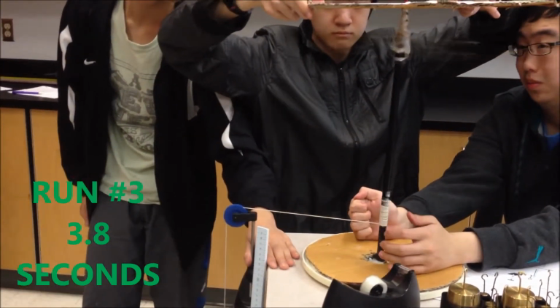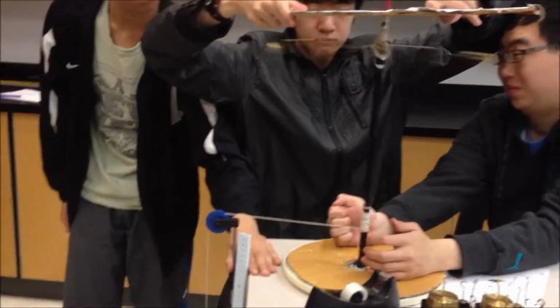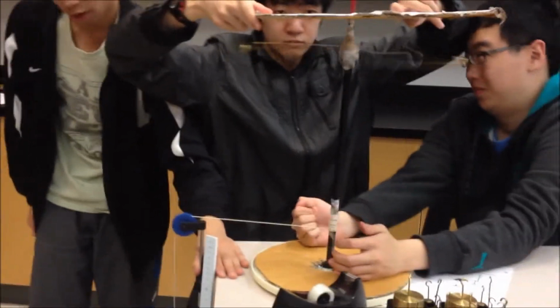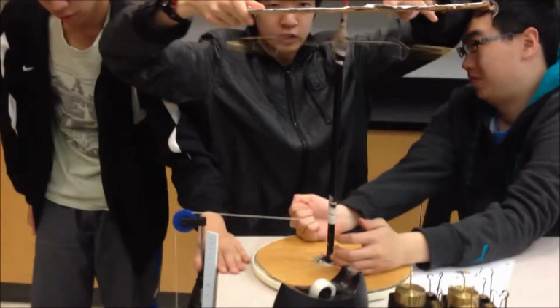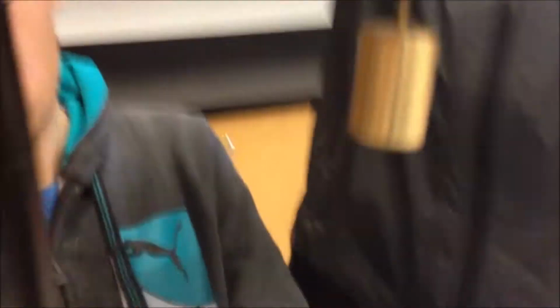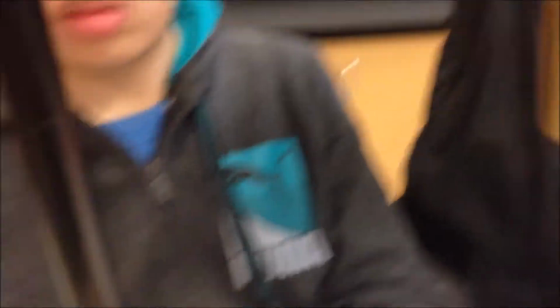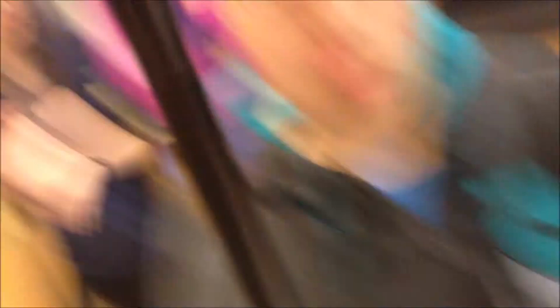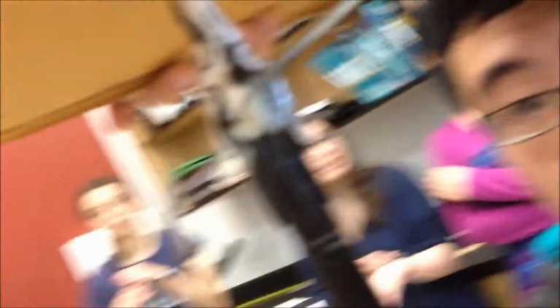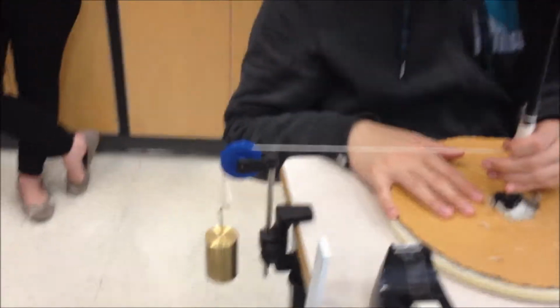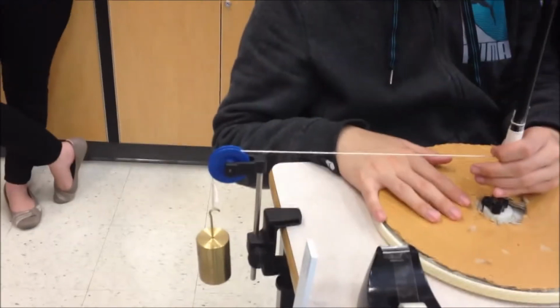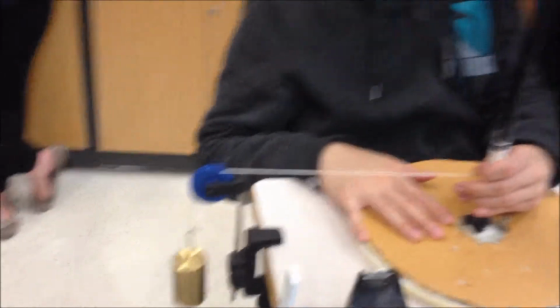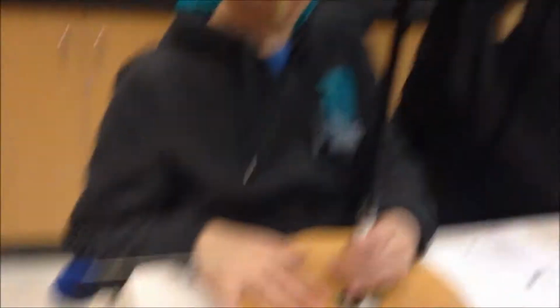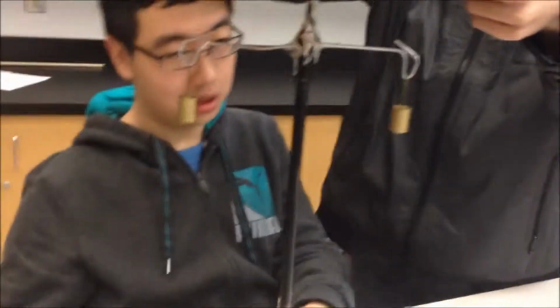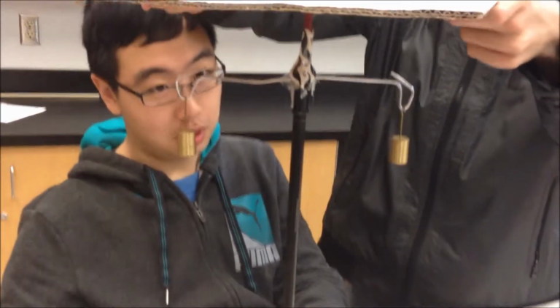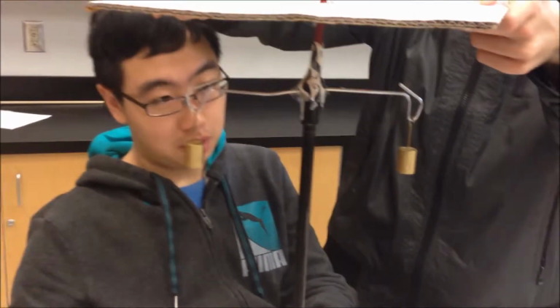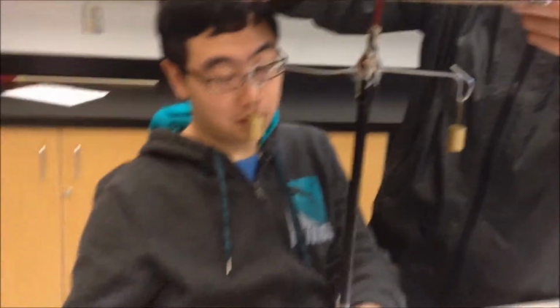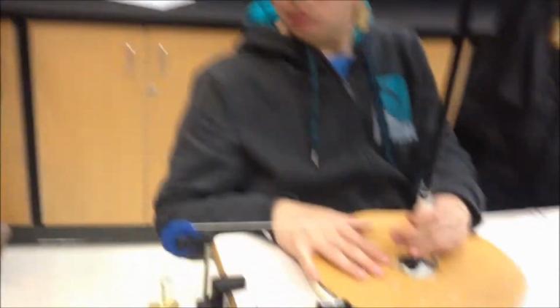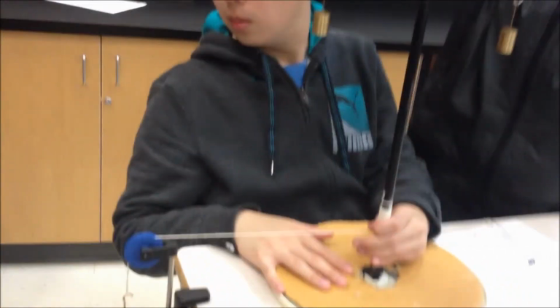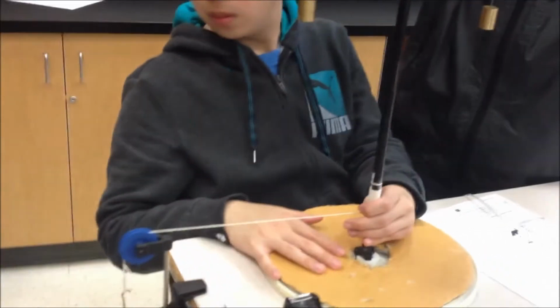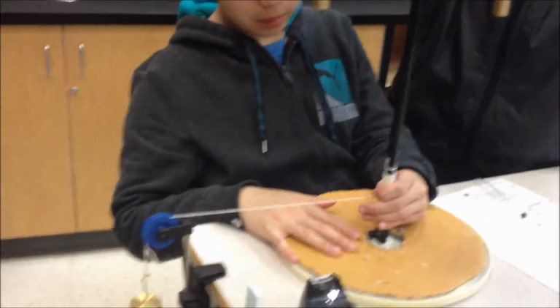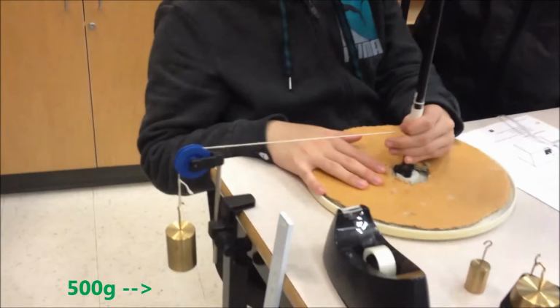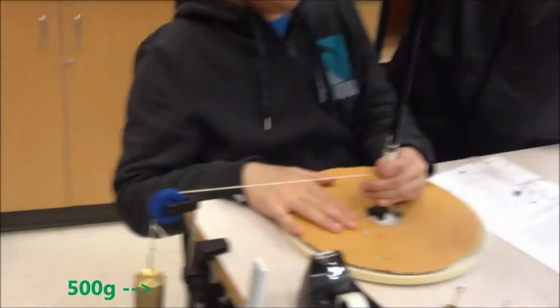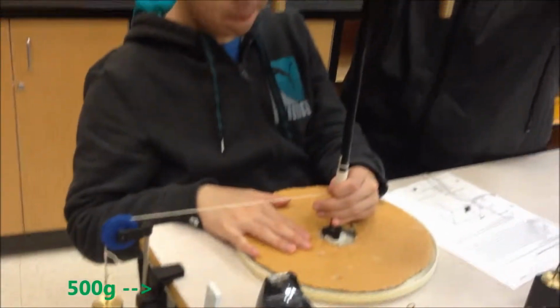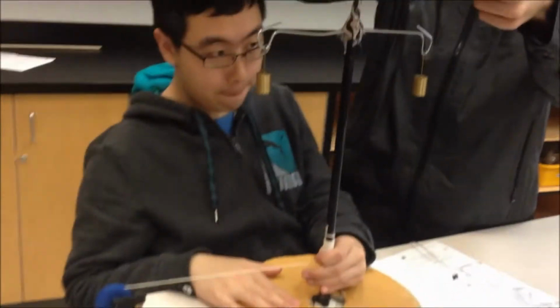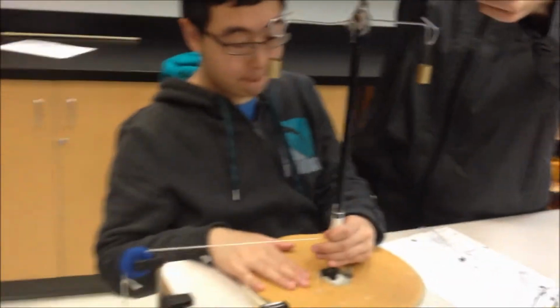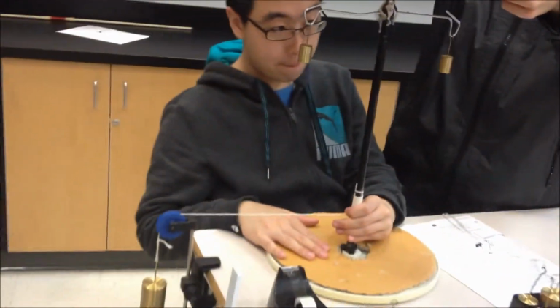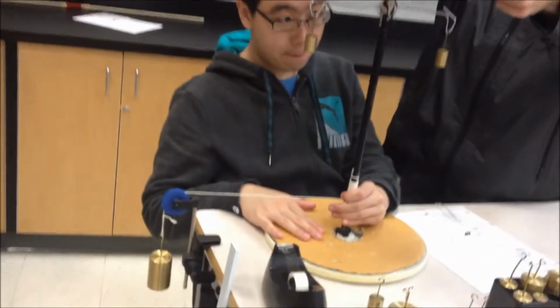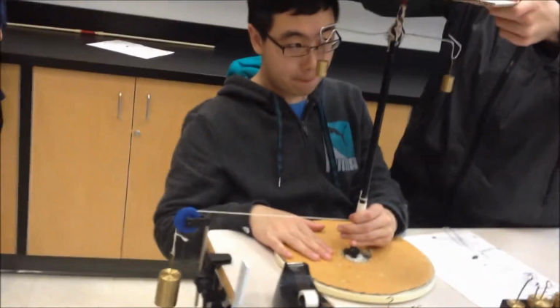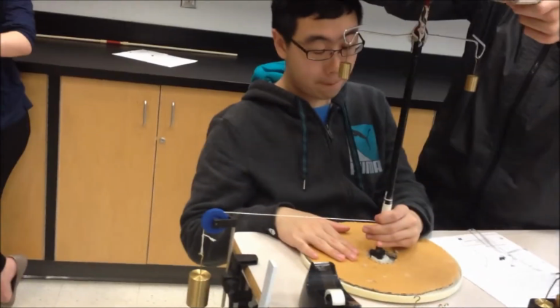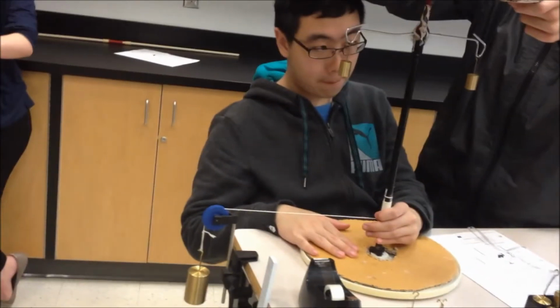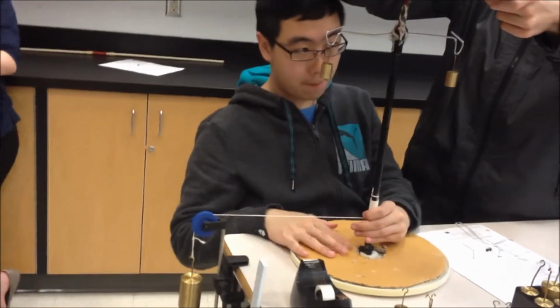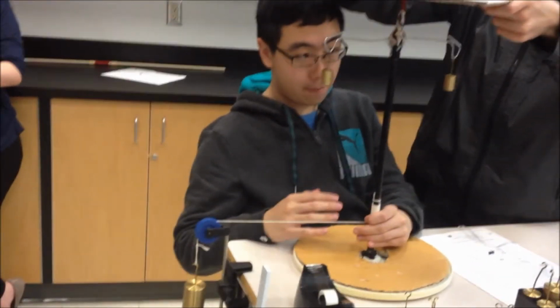Oh my gosh! The weights over here are 50 grams. 50 grams! Perfect! And this is, again, 500. It's 10 times. It's 90 degrees.